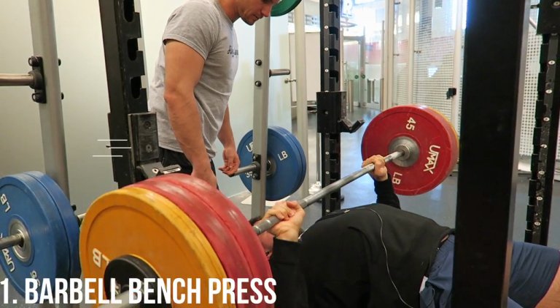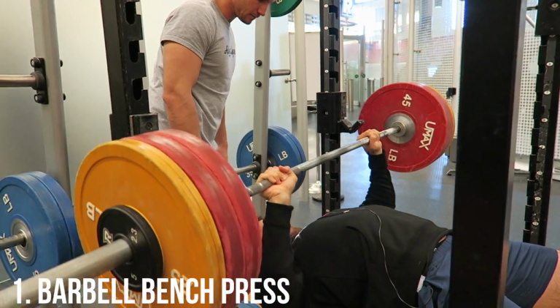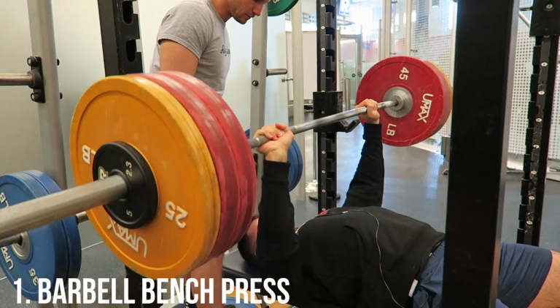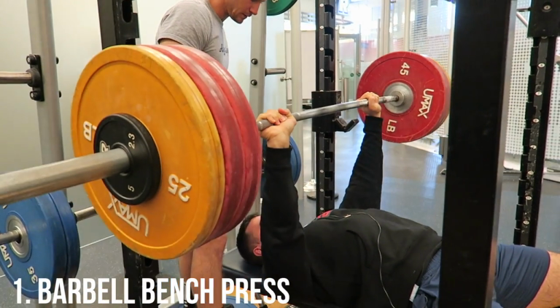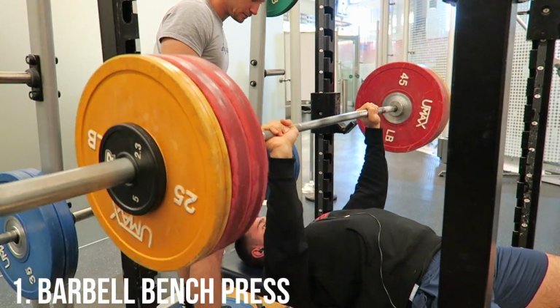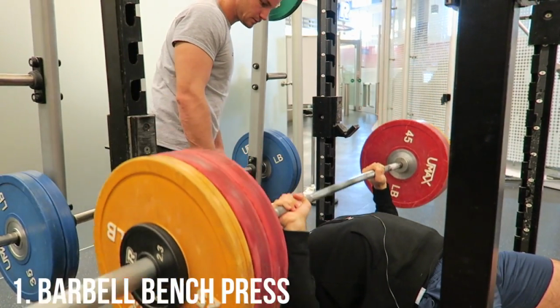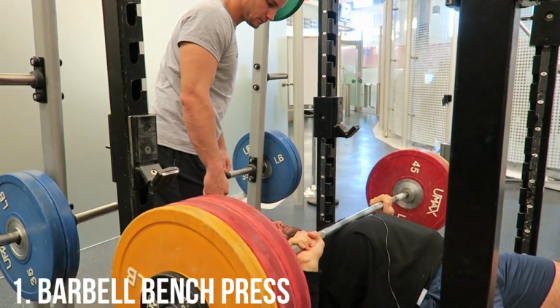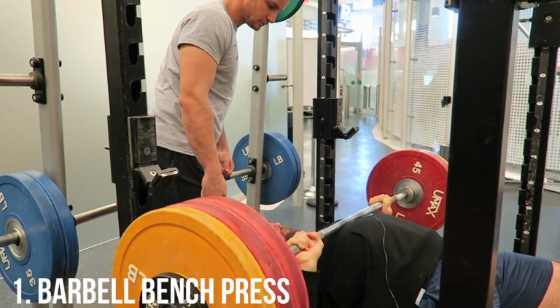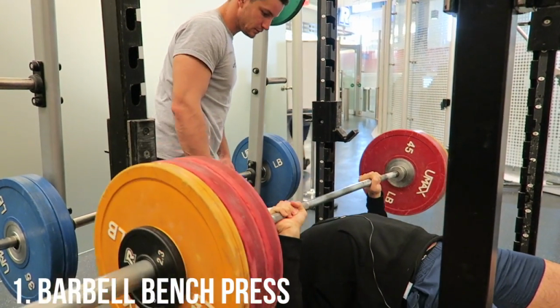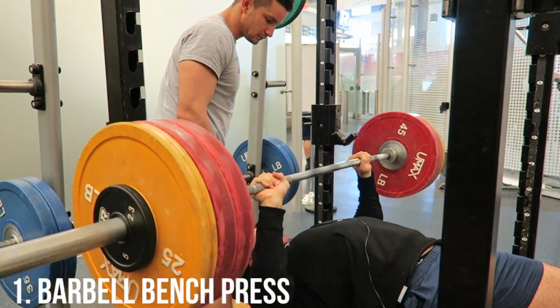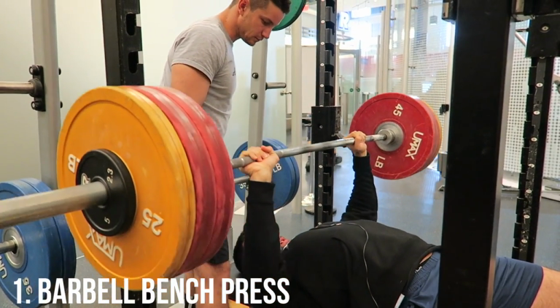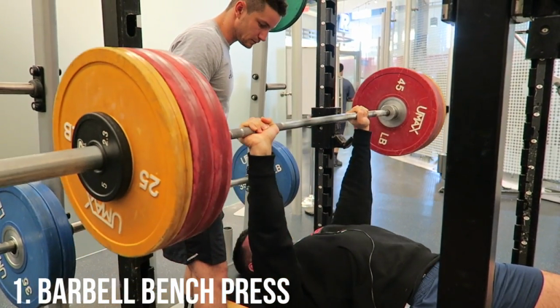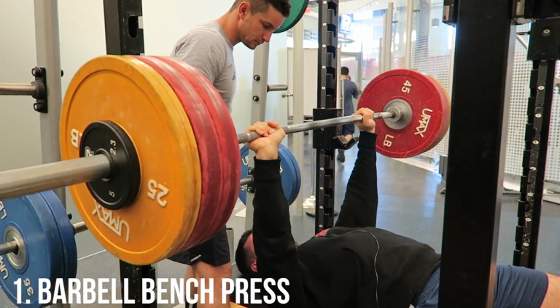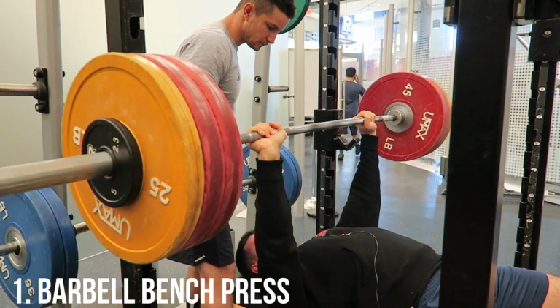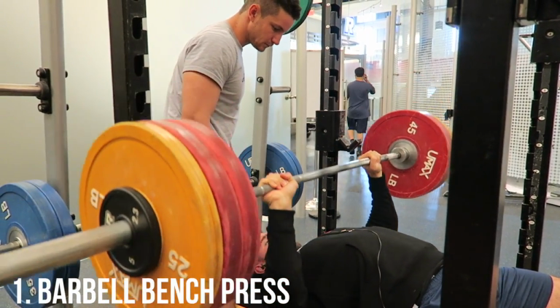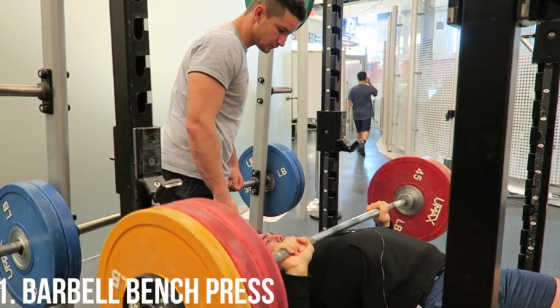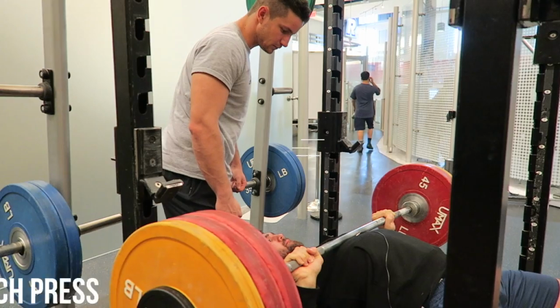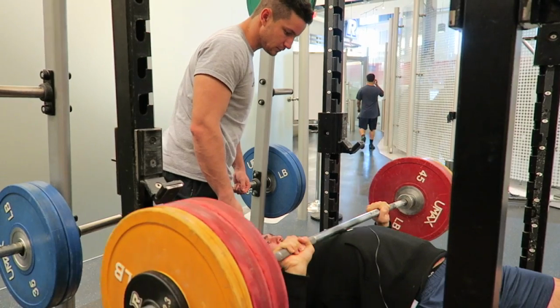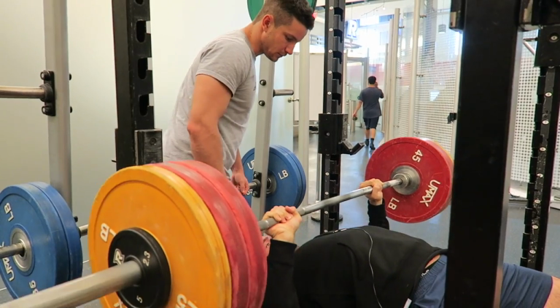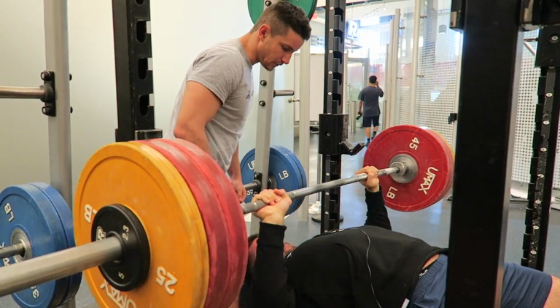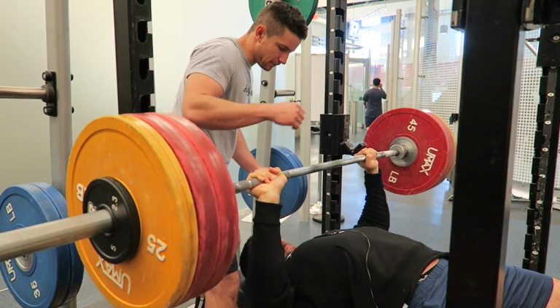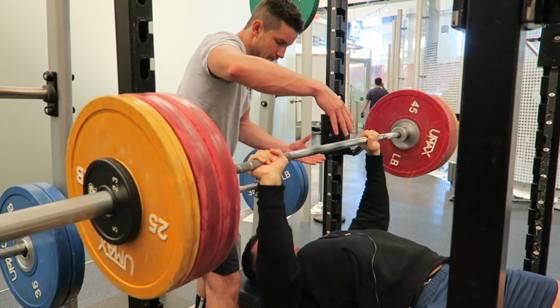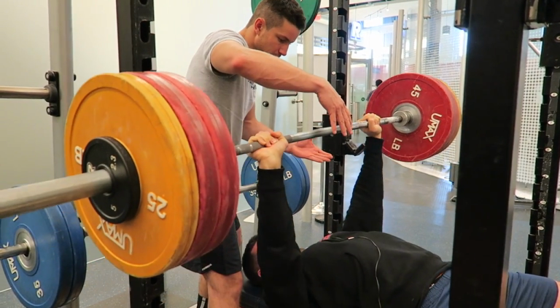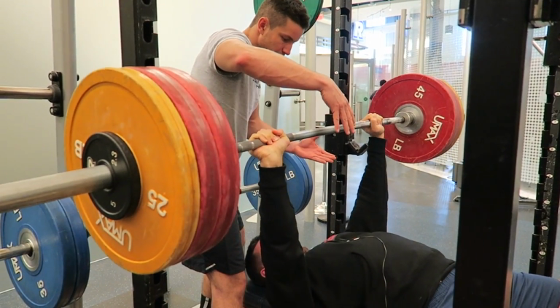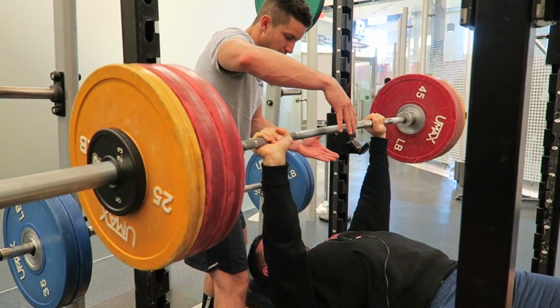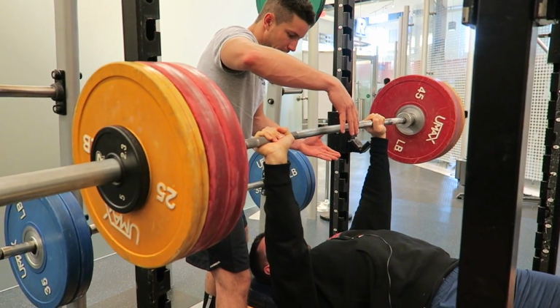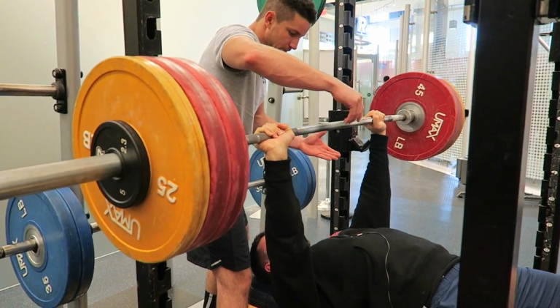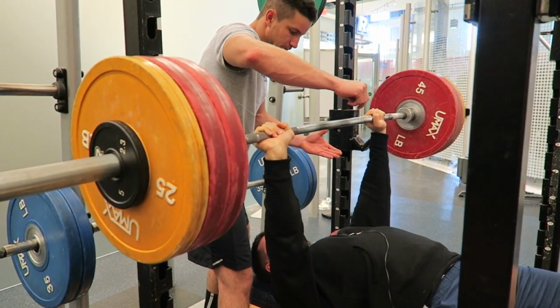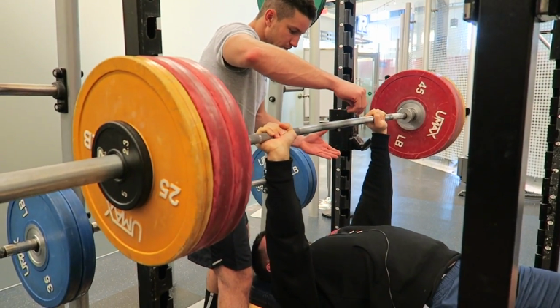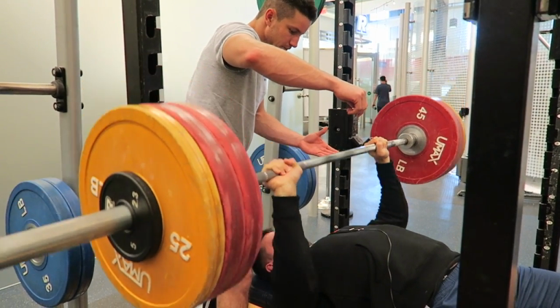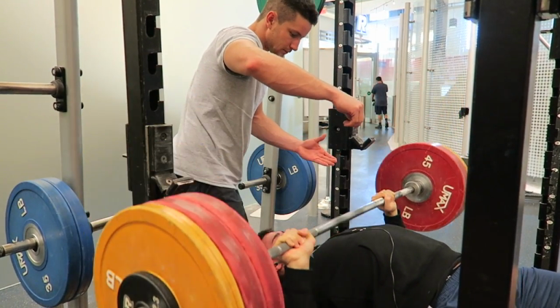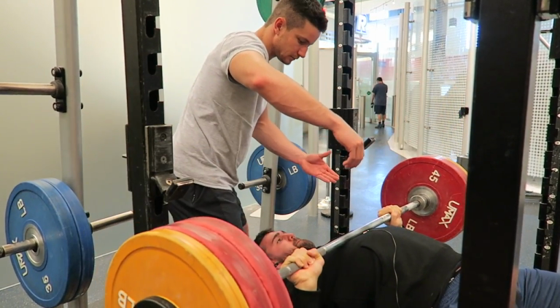What's going on guys? Thank you so much for clicking on the video. We're going to jump right into it. This is without a doubt the best chest muscle building exercise — we're starting off with a bench press.